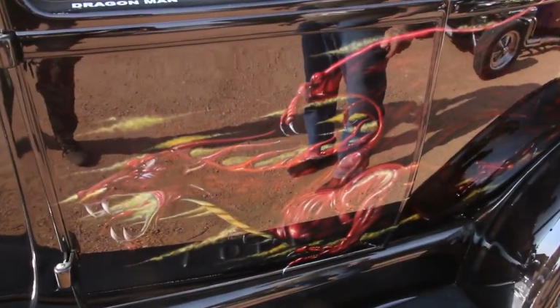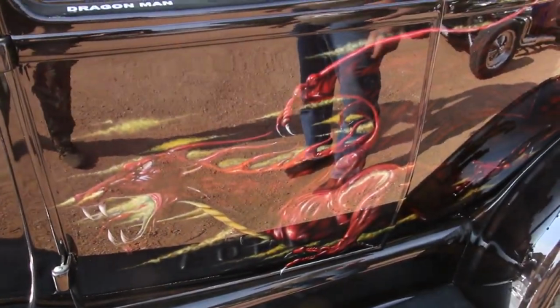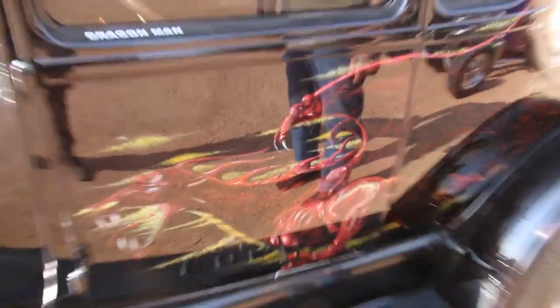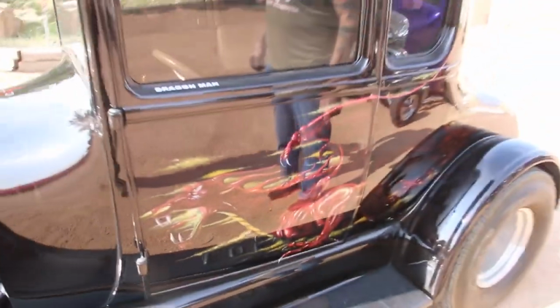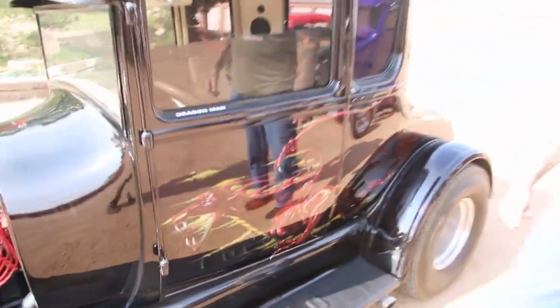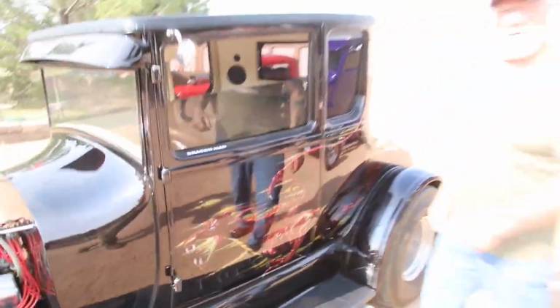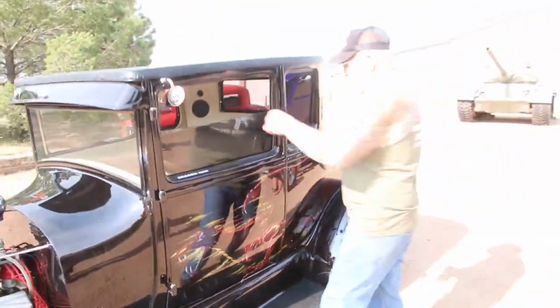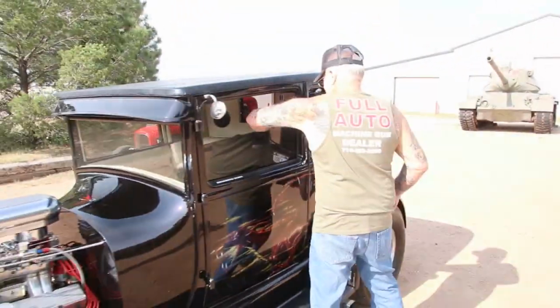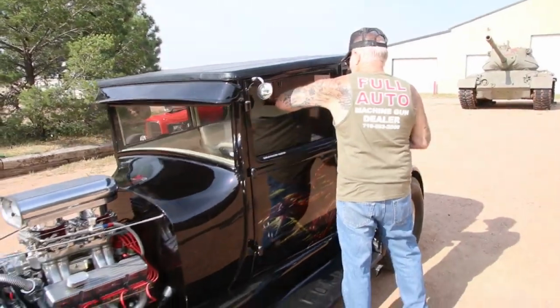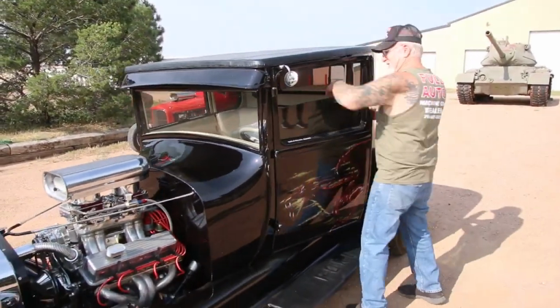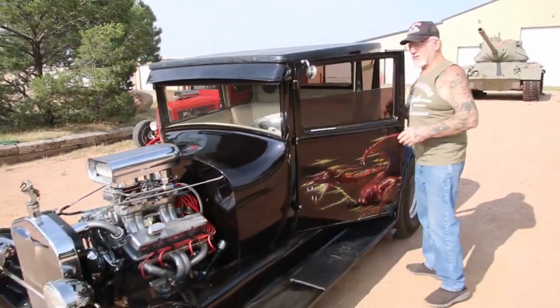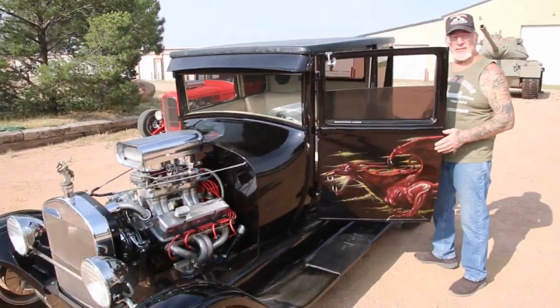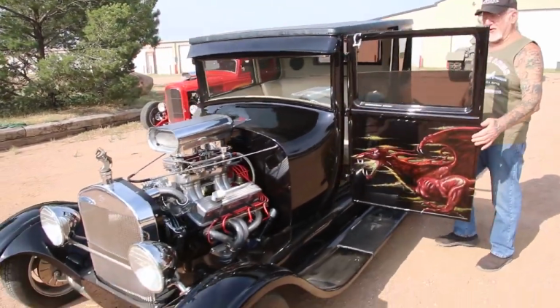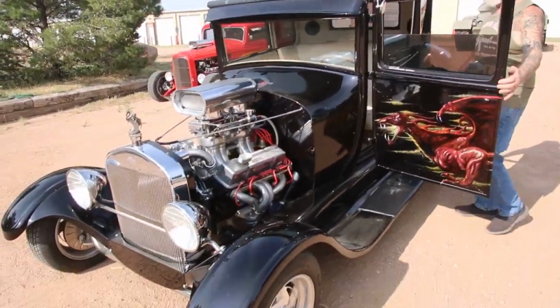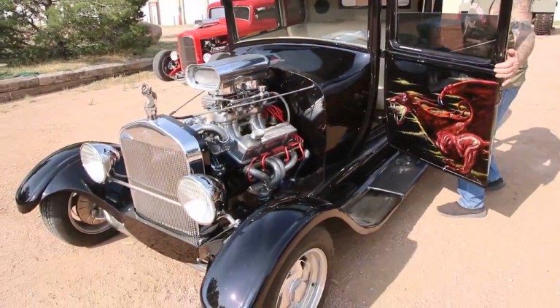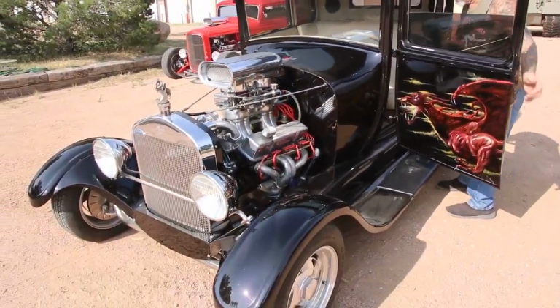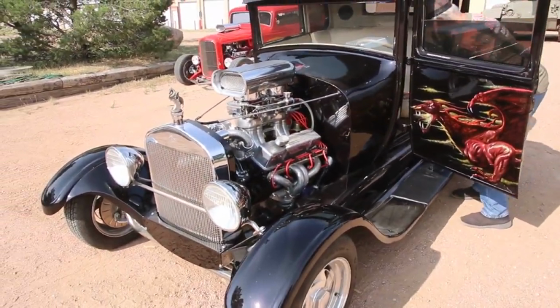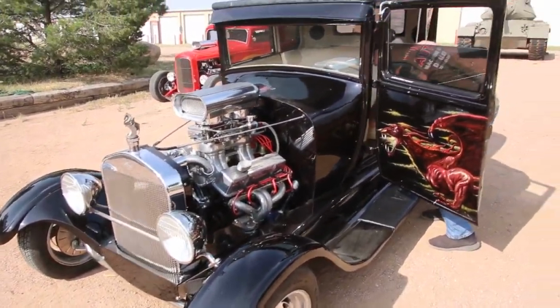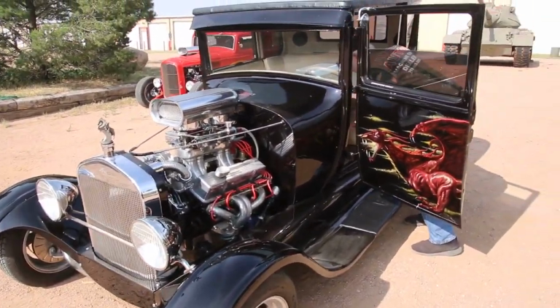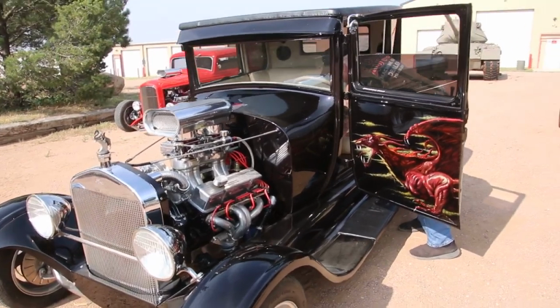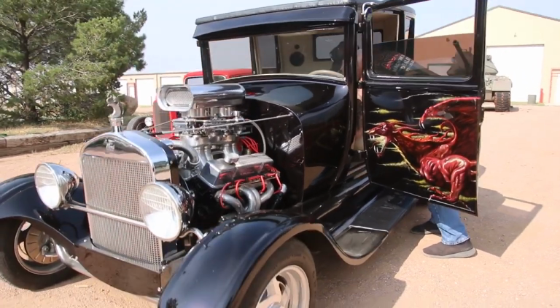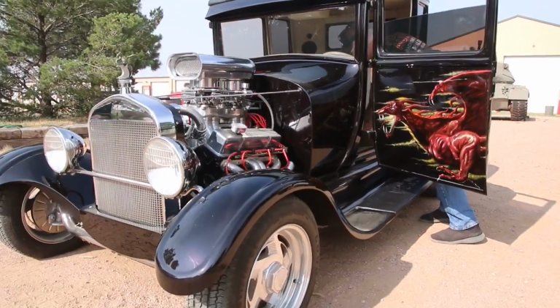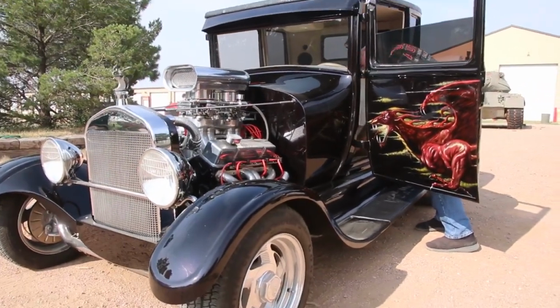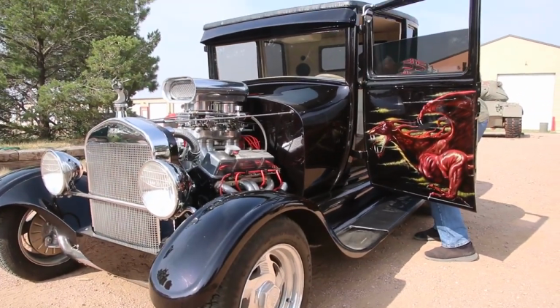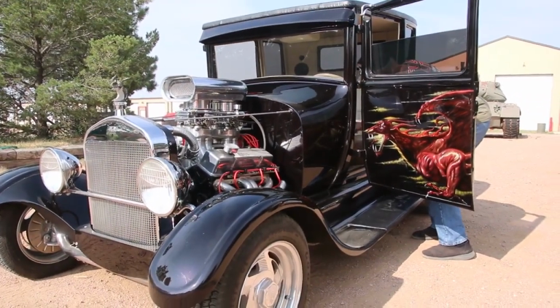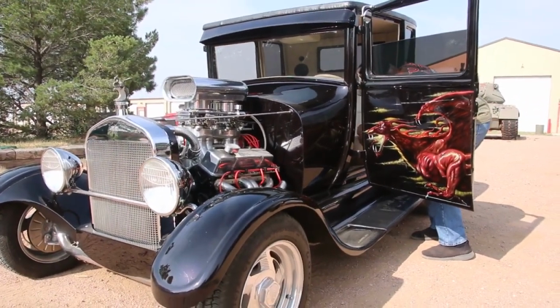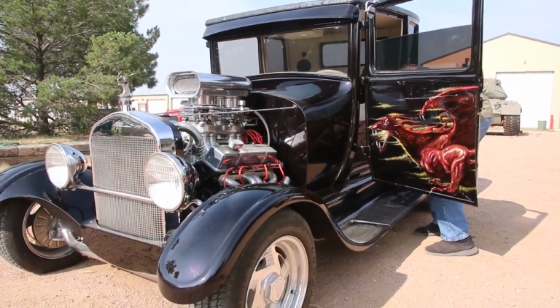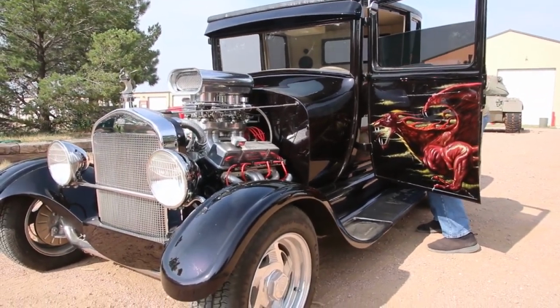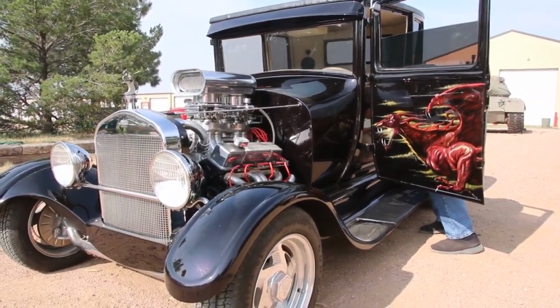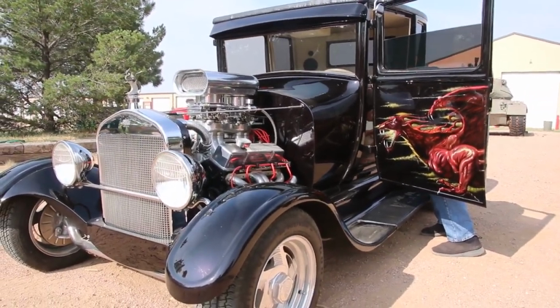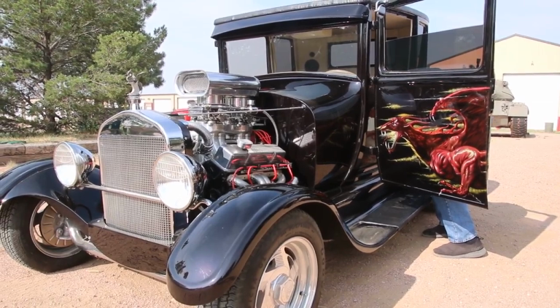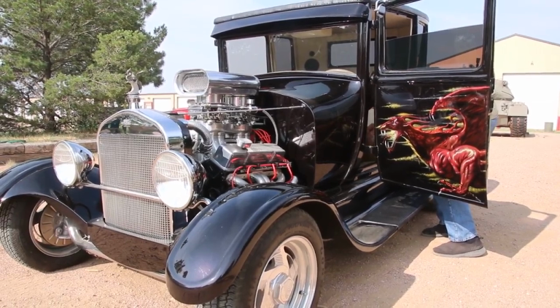Pretty soon I'm going to have 50 hot rods. You guys probably want to hear it run, huh? Let me start it up for you. Hold on a second.